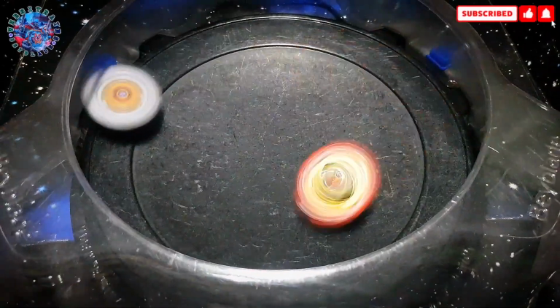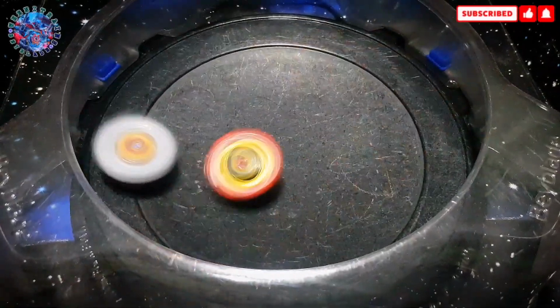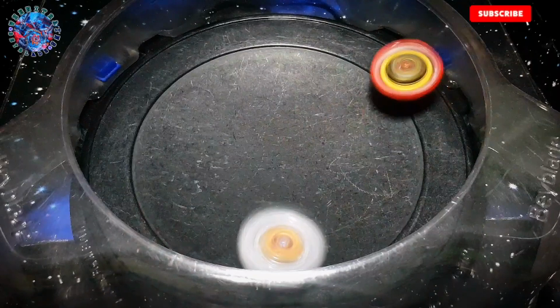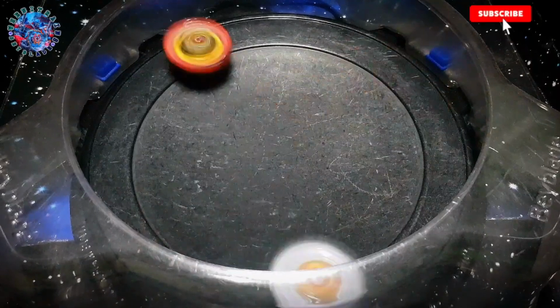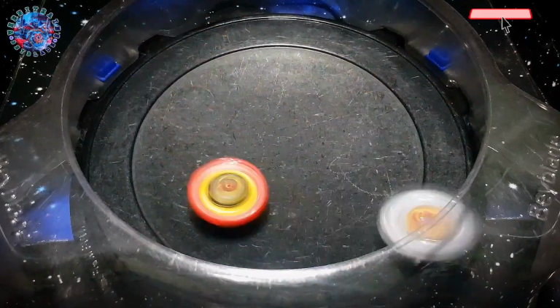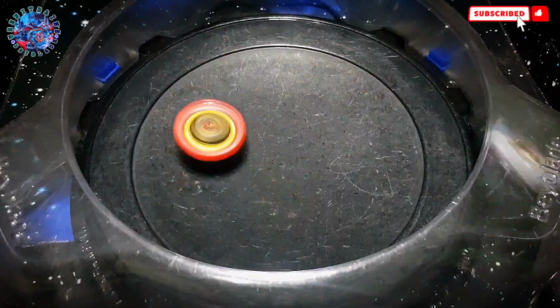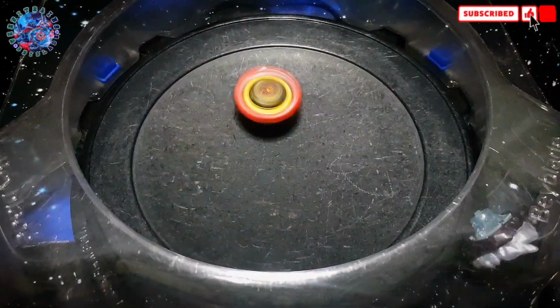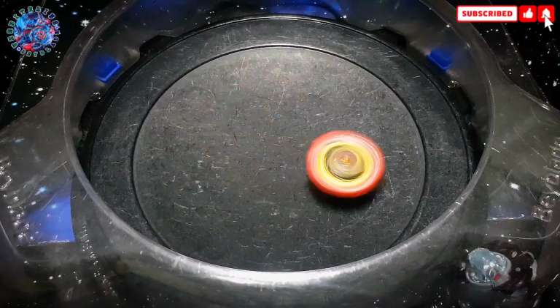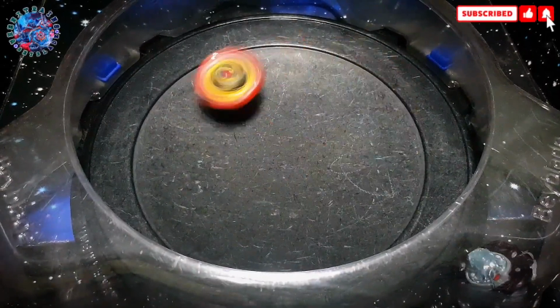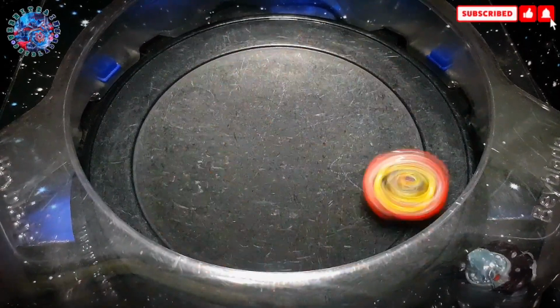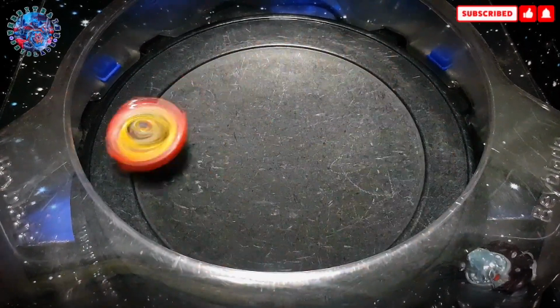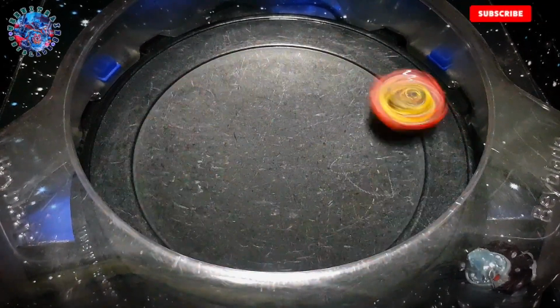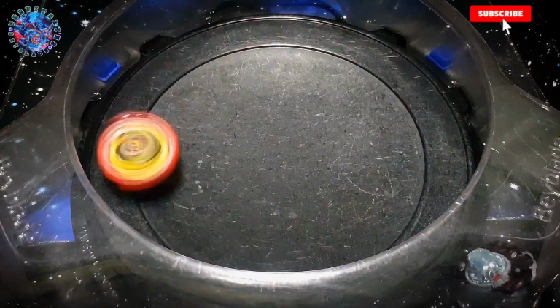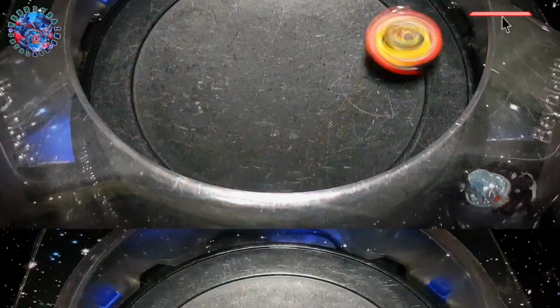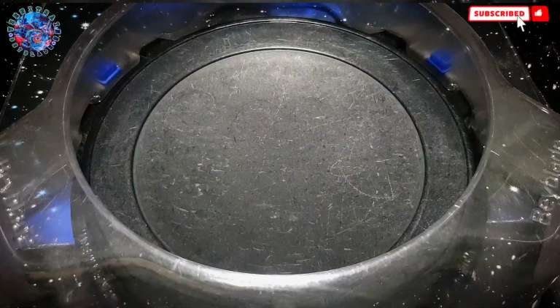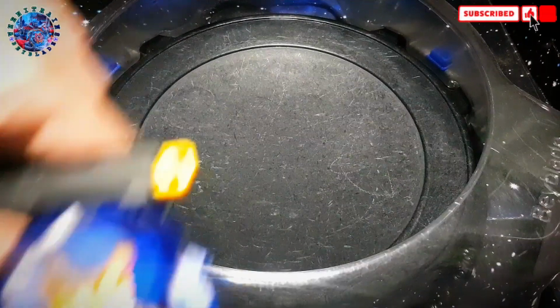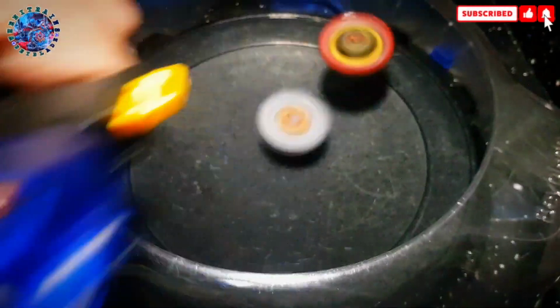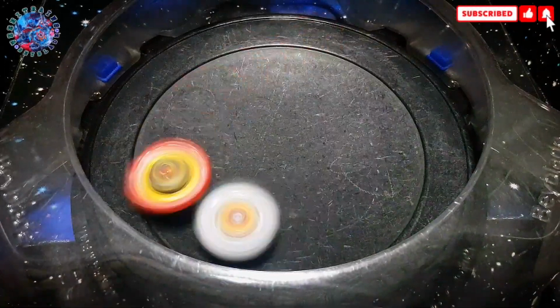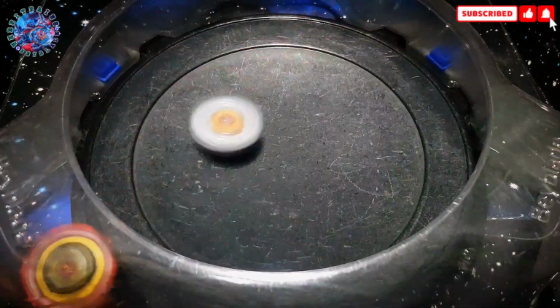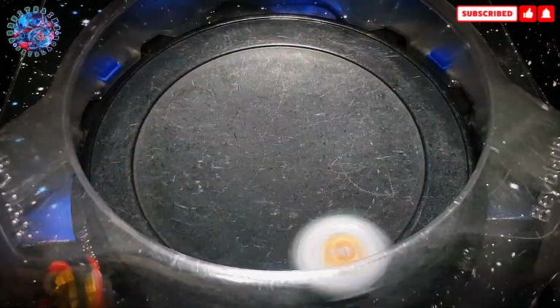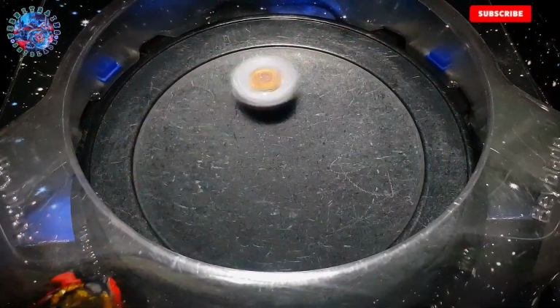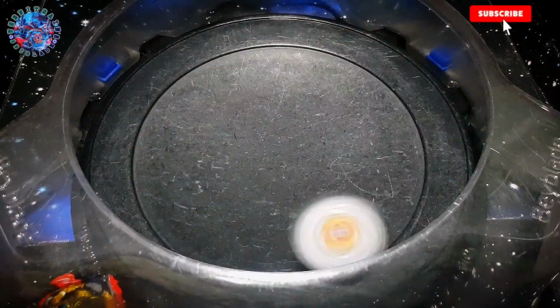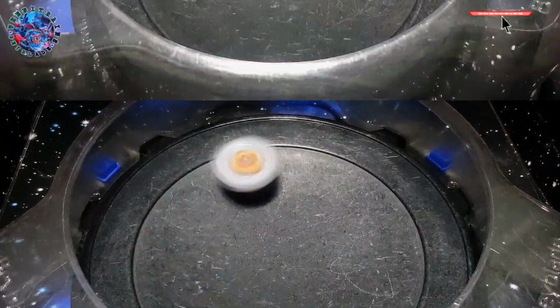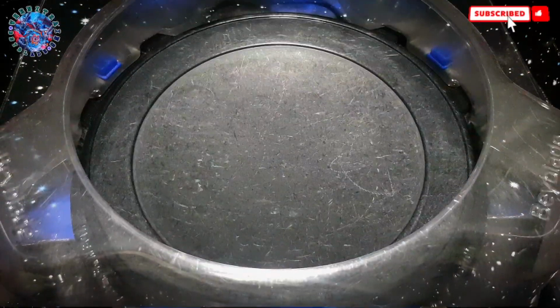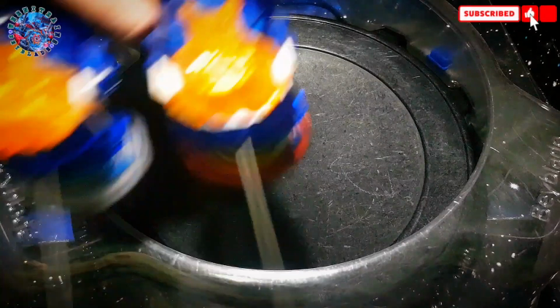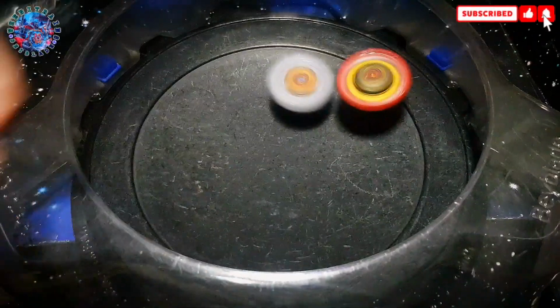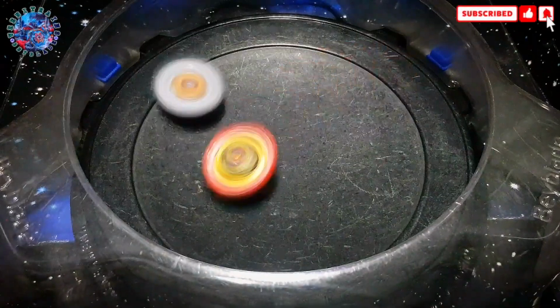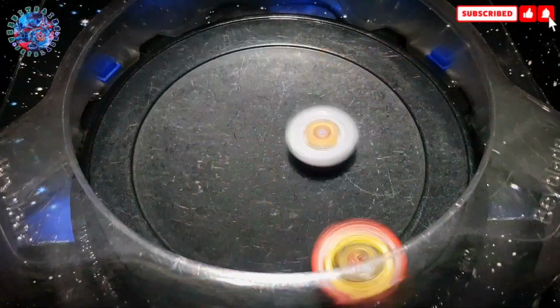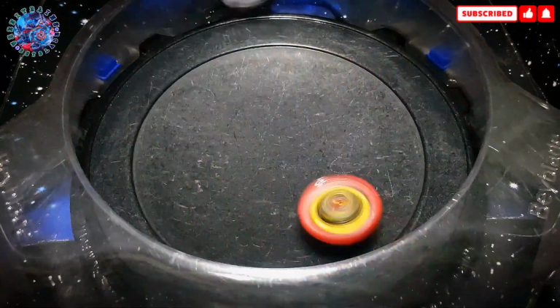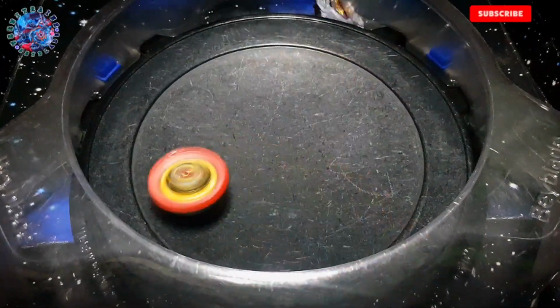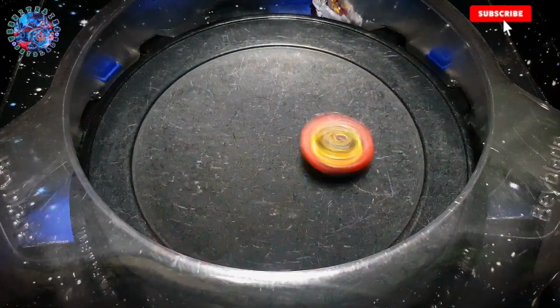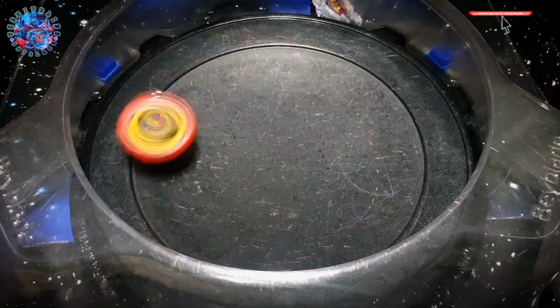I'm going to use the blacktop. When I'm going to use blacktop or blacktop, let's go.